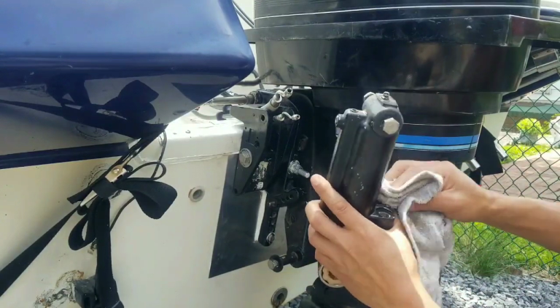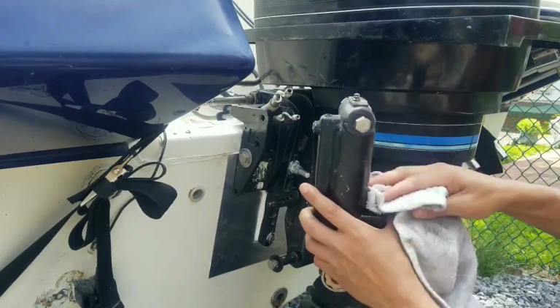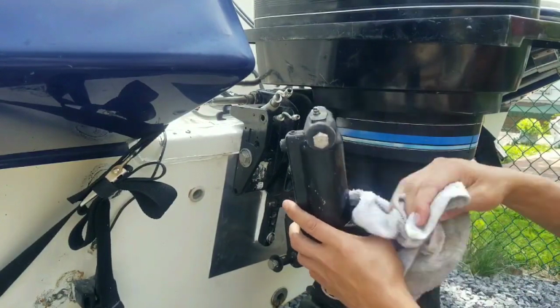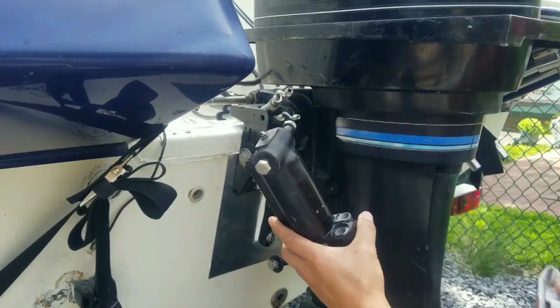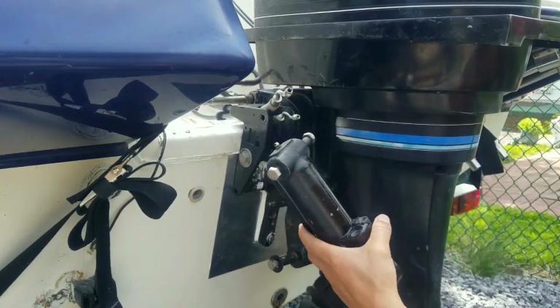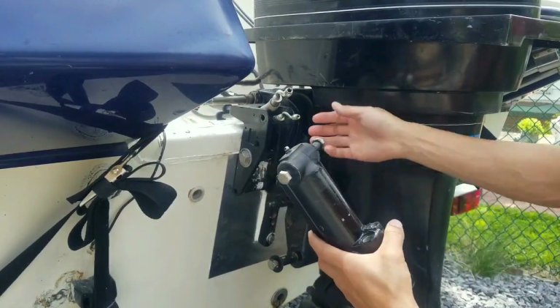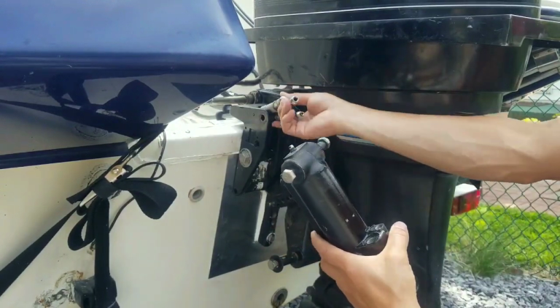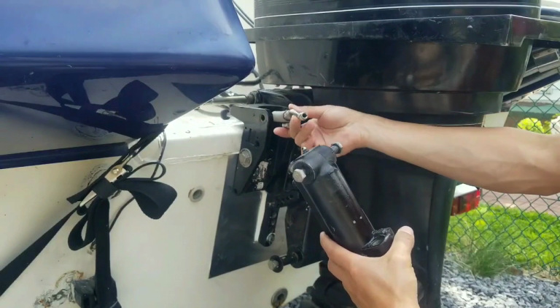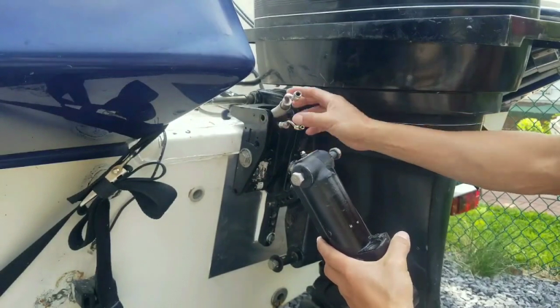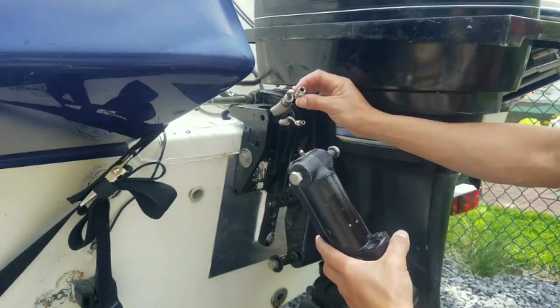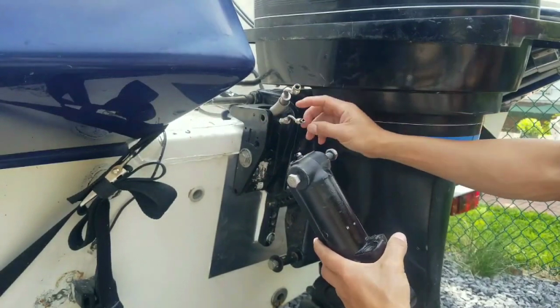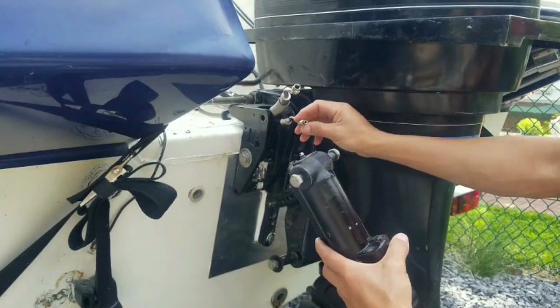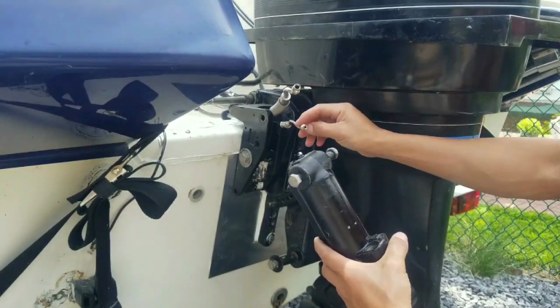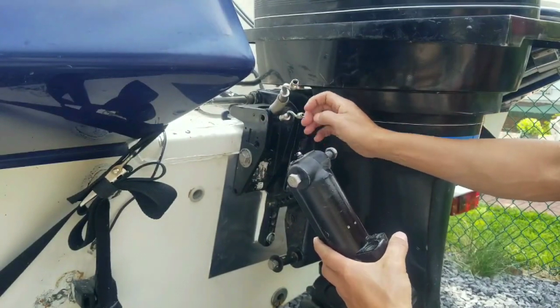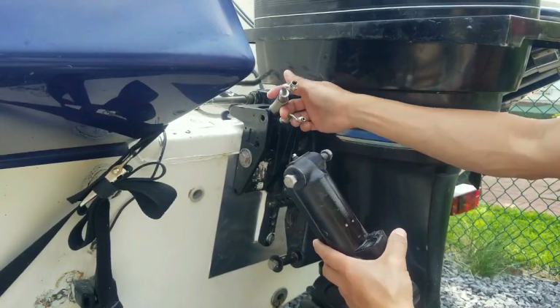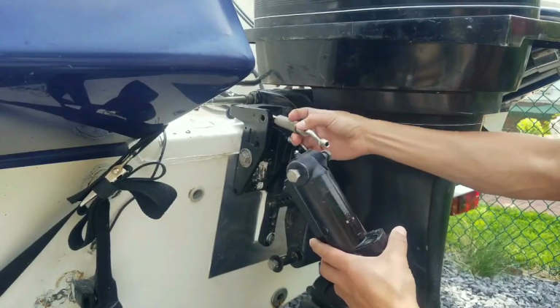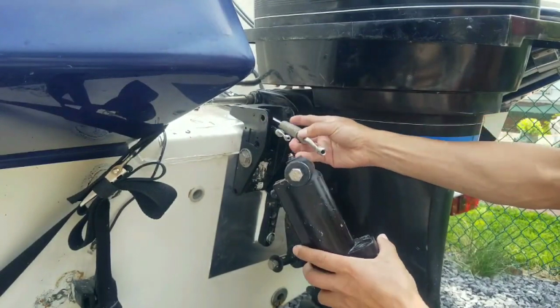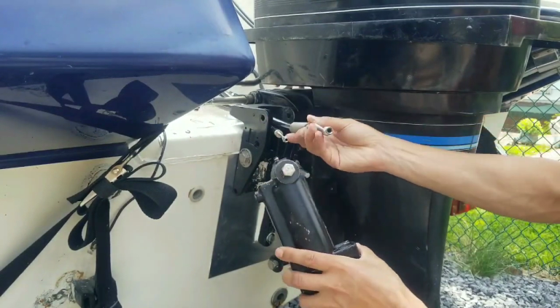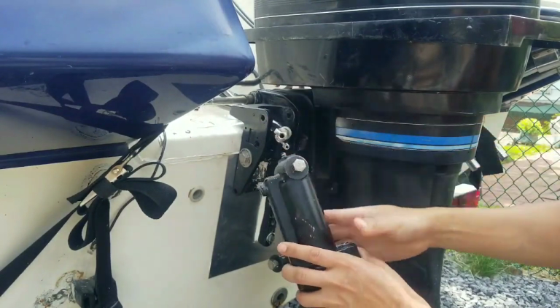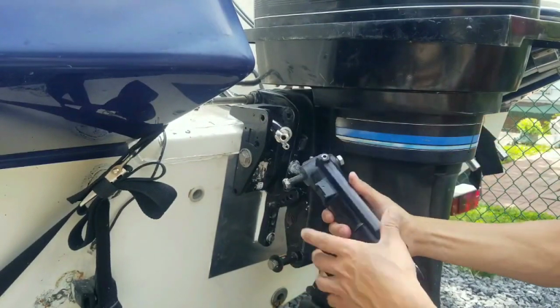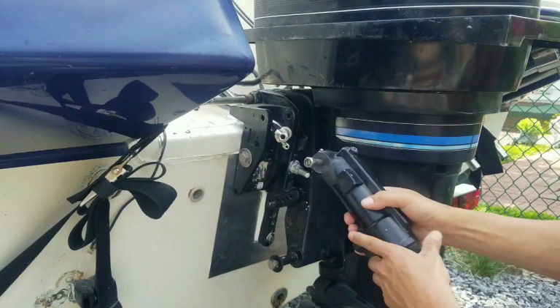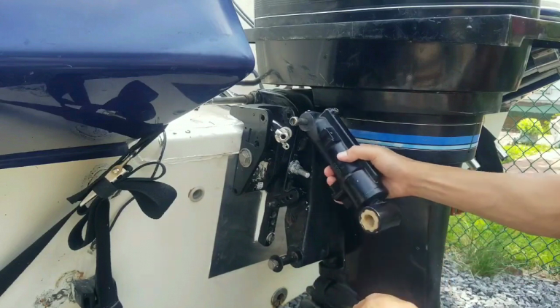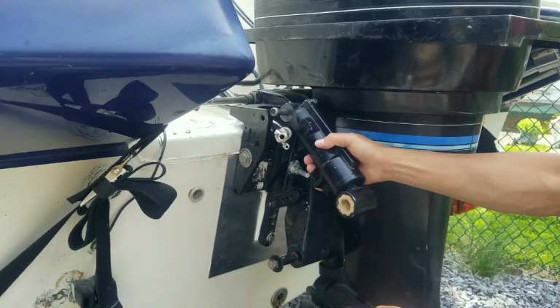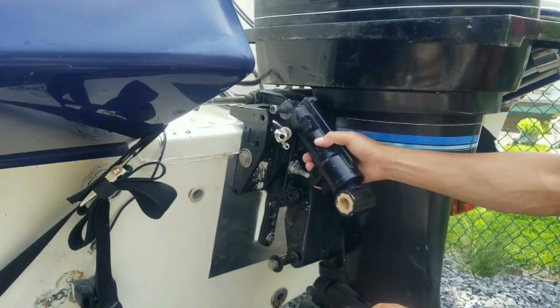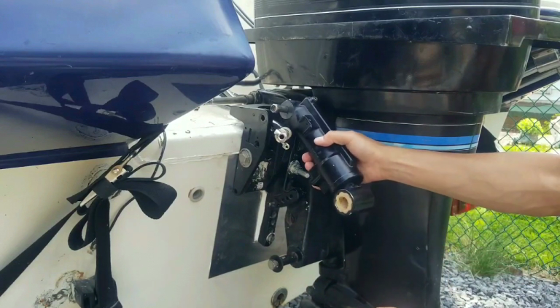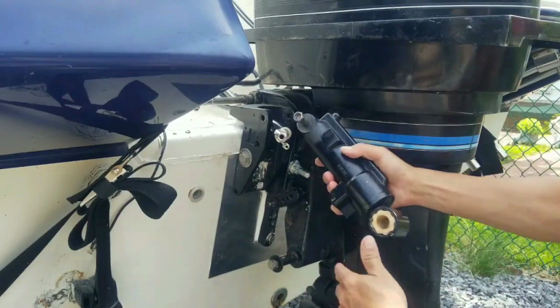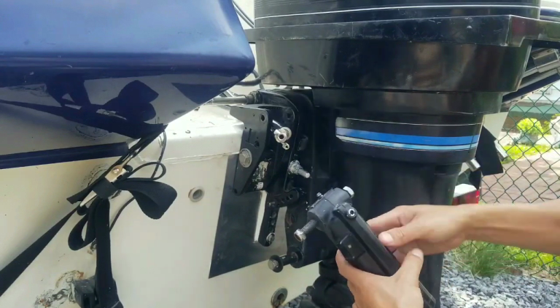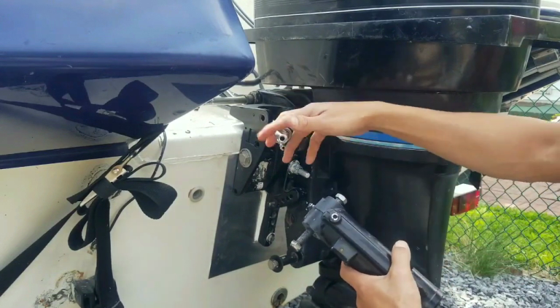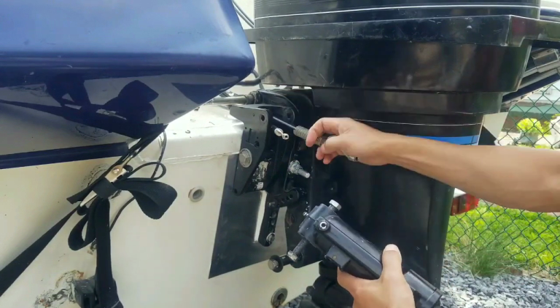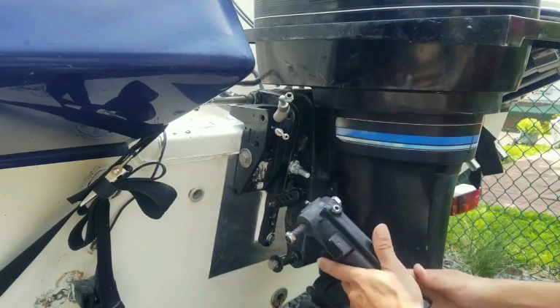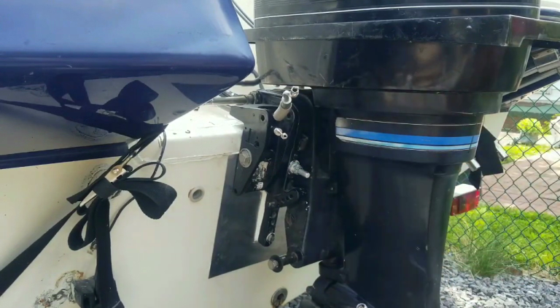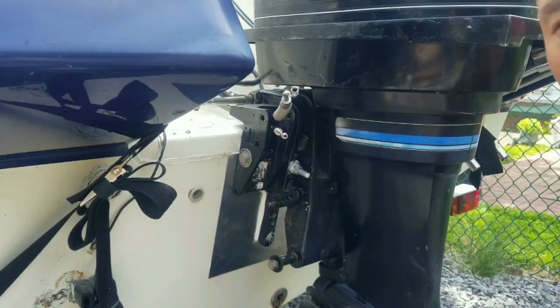On top of it, it's almost idiot proof. This is a size 13 metric and this is a size 10. So all you got to do is match the corresponding, plug them in, and then bolt it in. So we're going to go ahead and do that now and I'll show you what the finished product looked like.